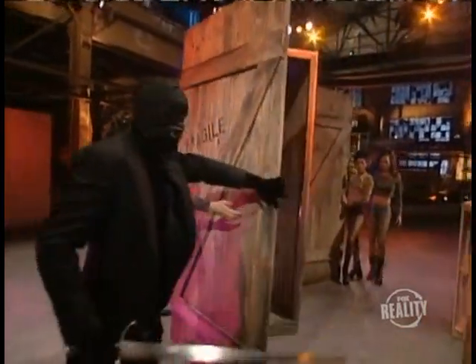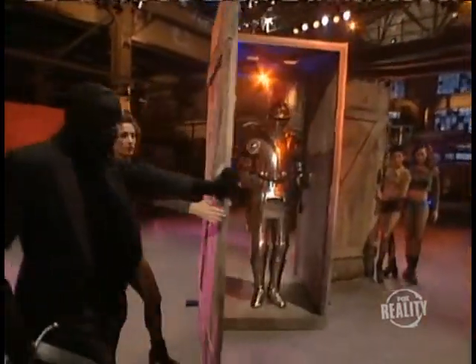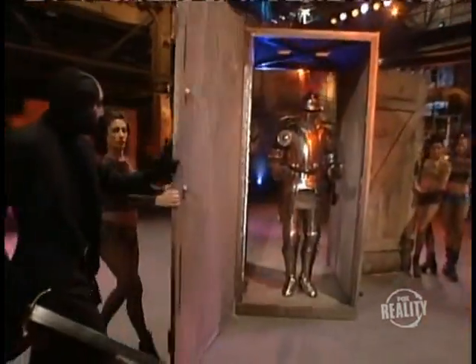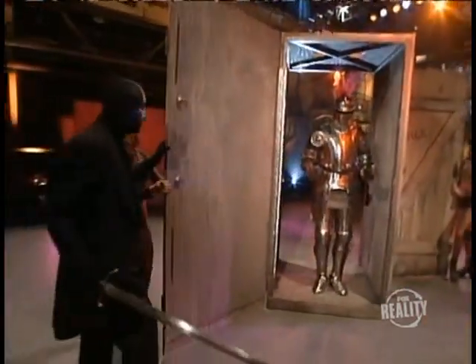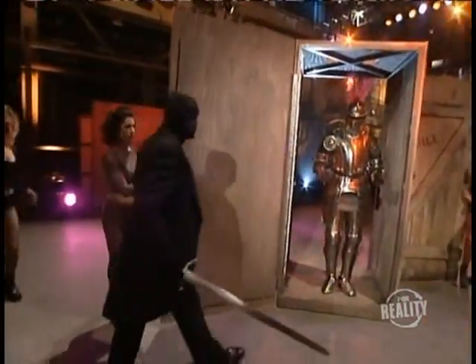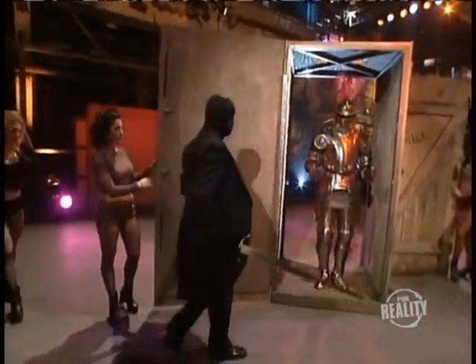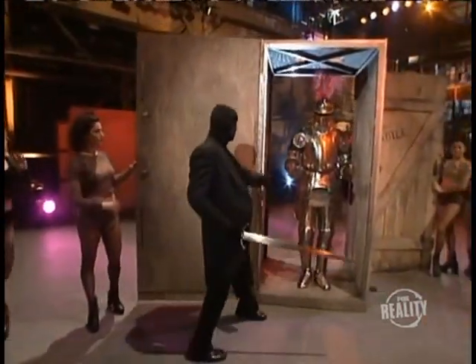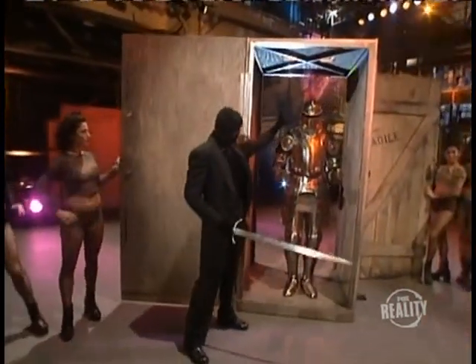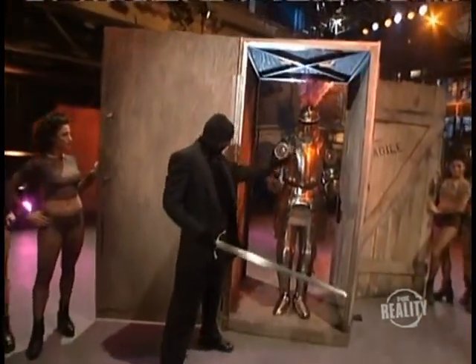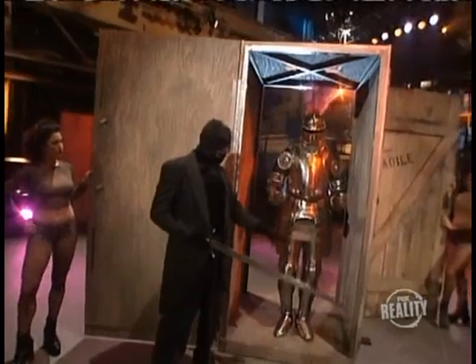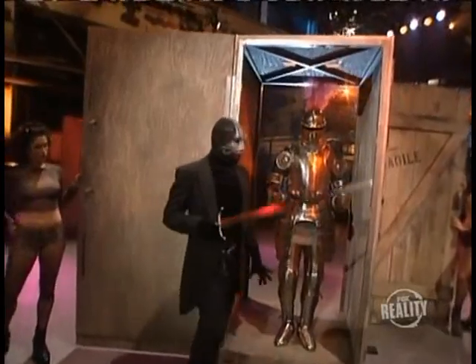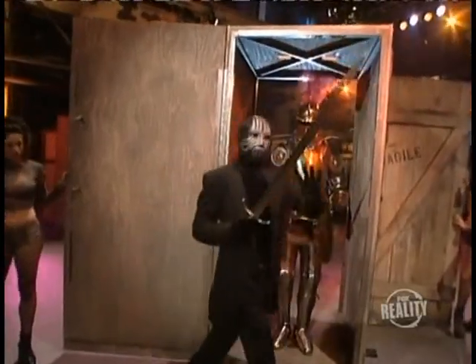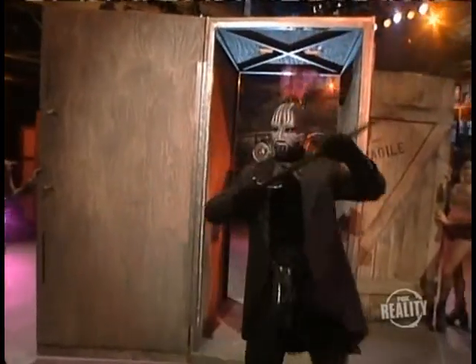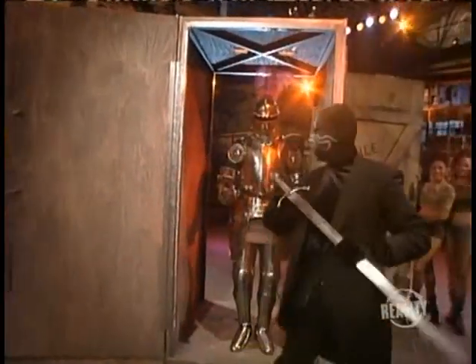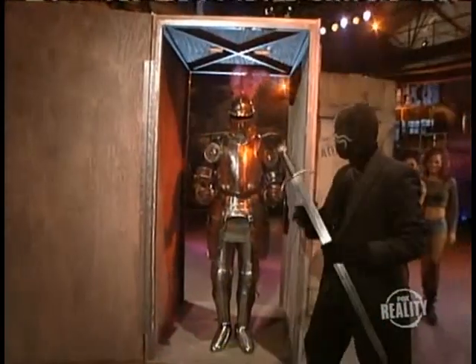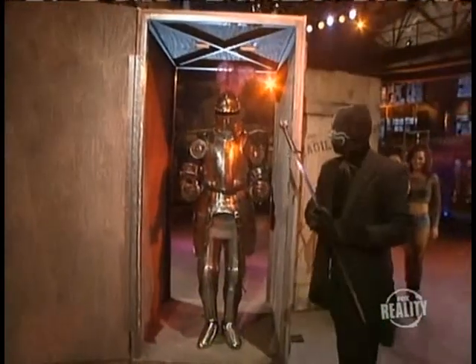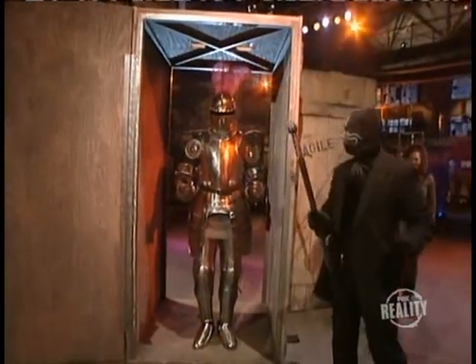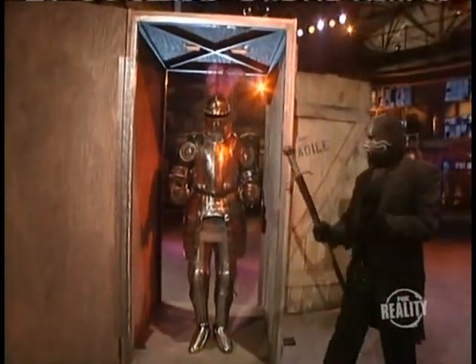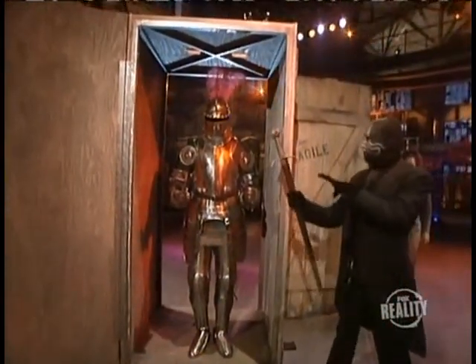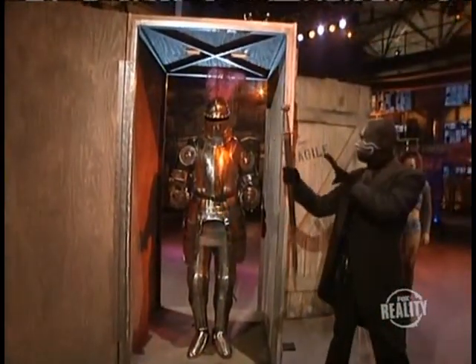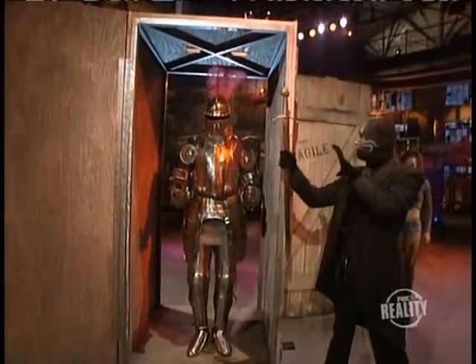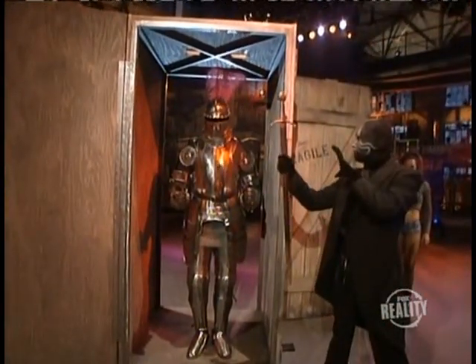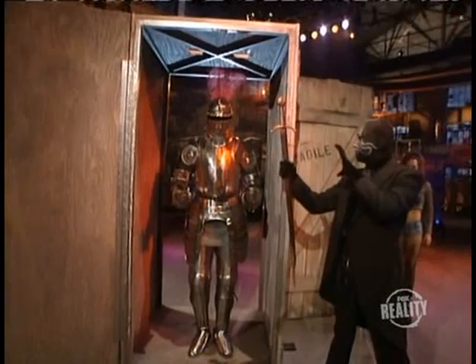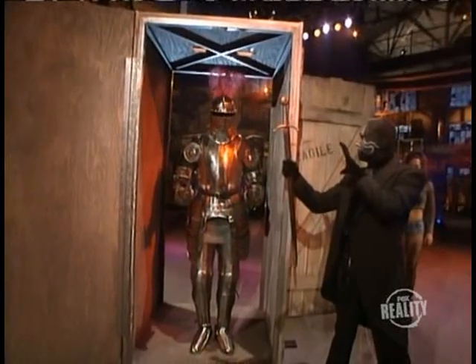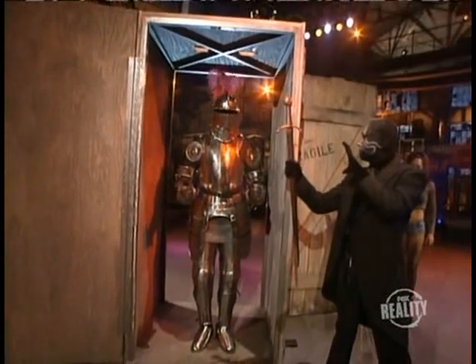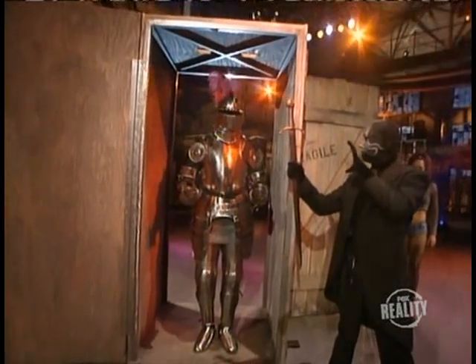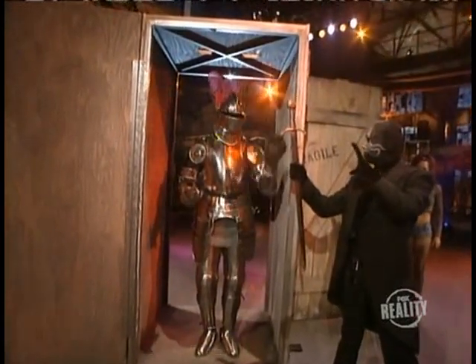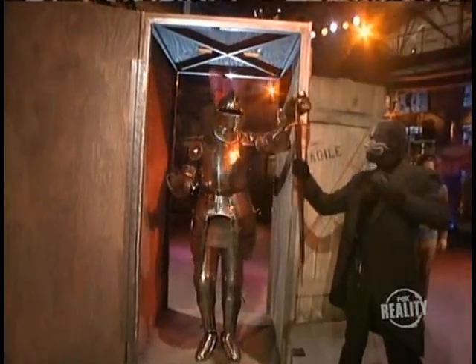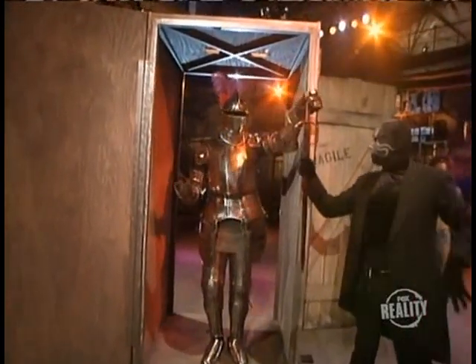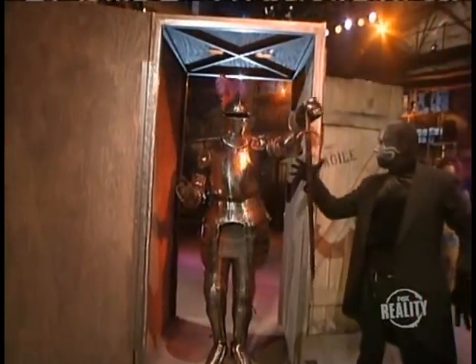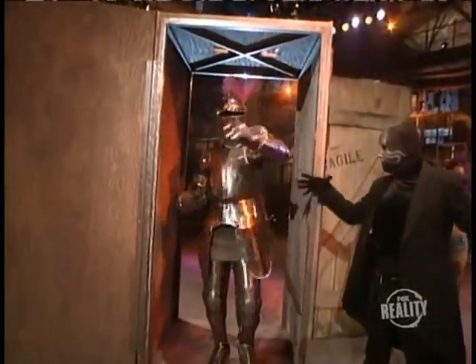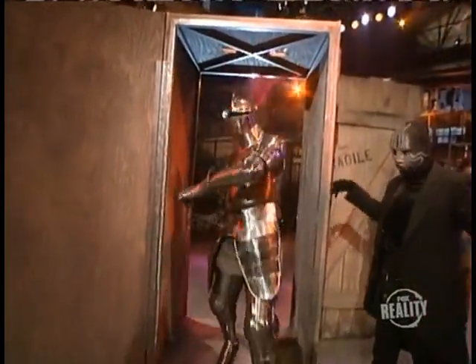When the doors are opened, it looks as if nothing has changed. But looks can be deceiving. The masked magician holds out the sword. Suddenly, the suit of armor comes to life.